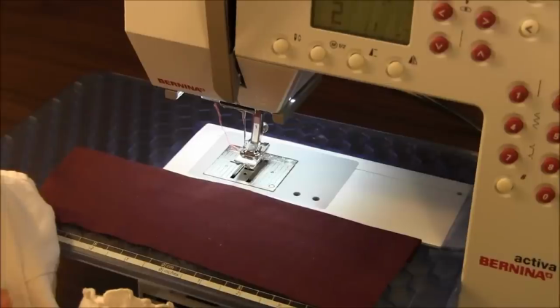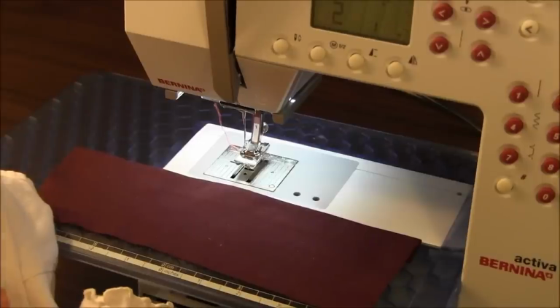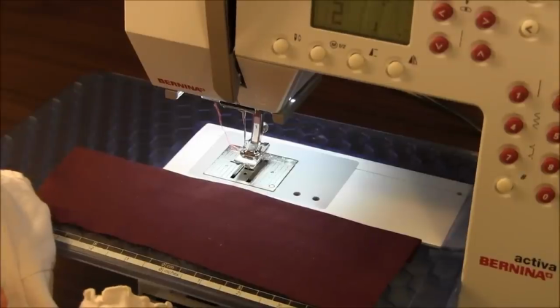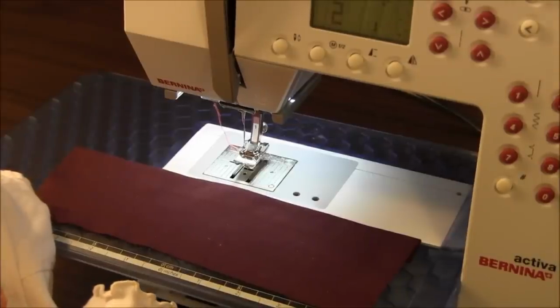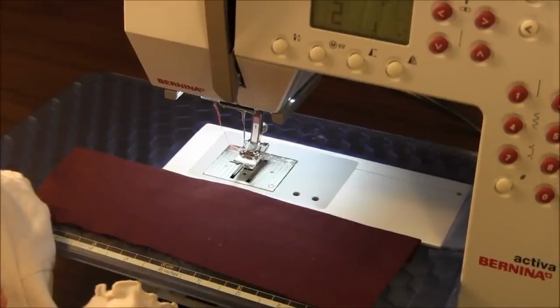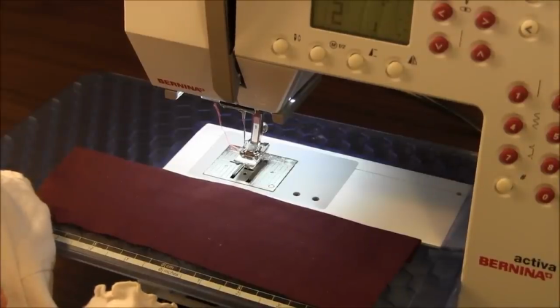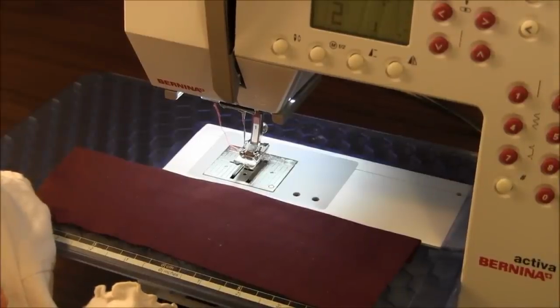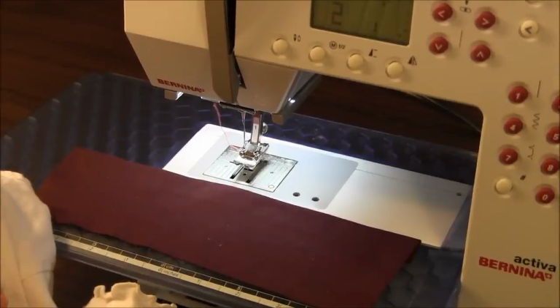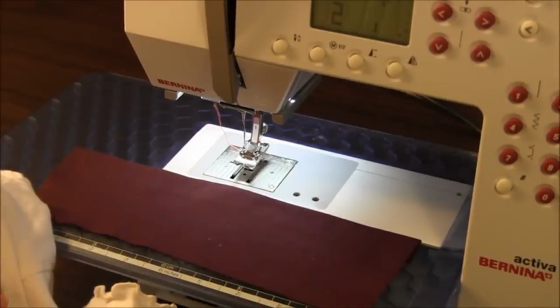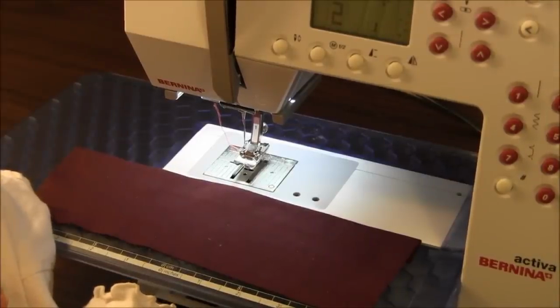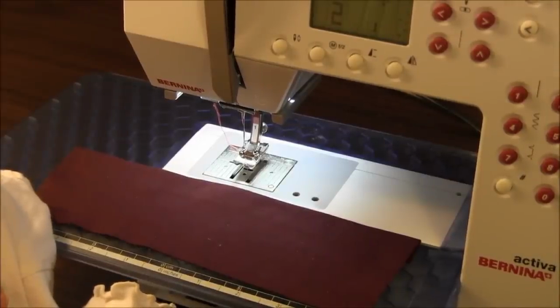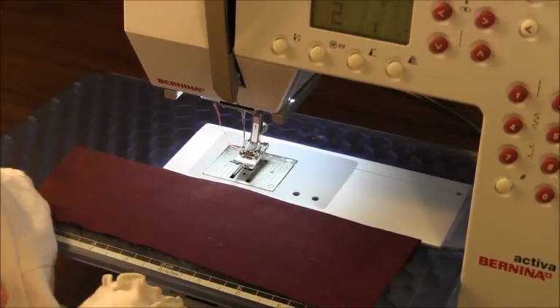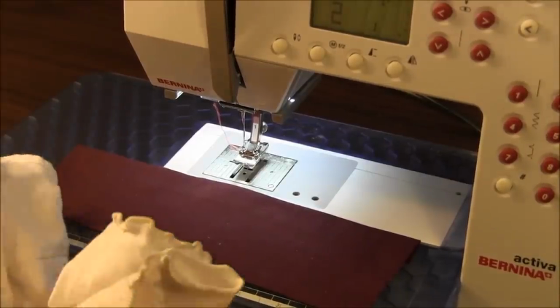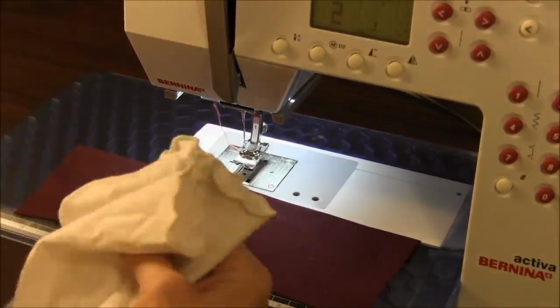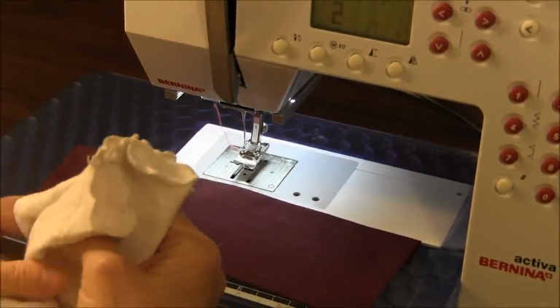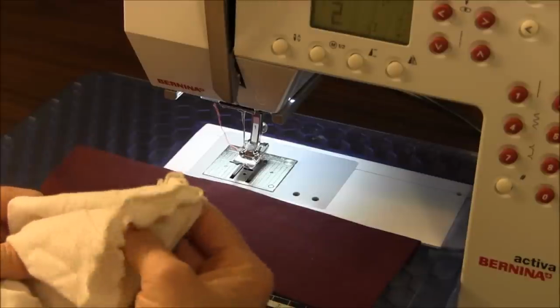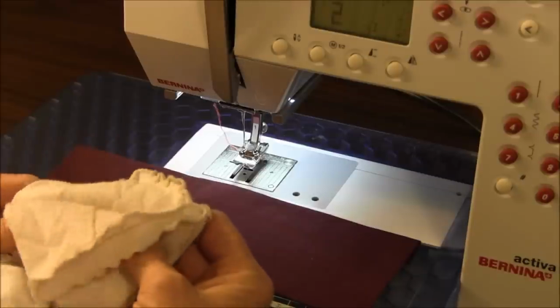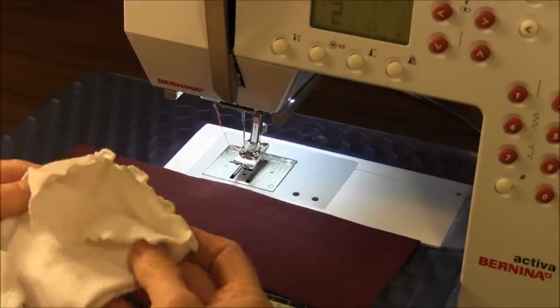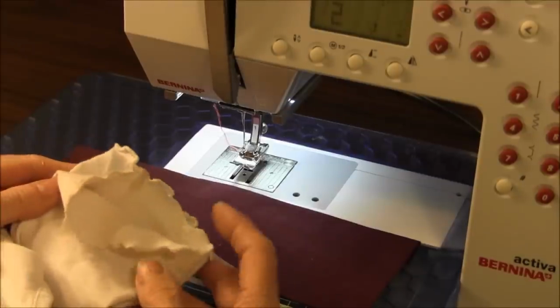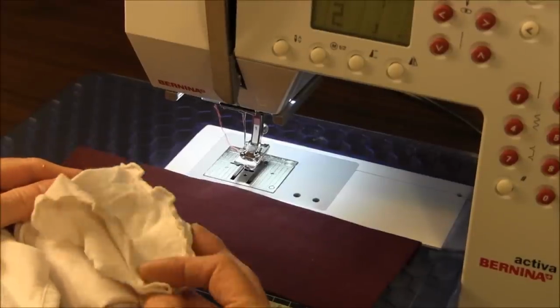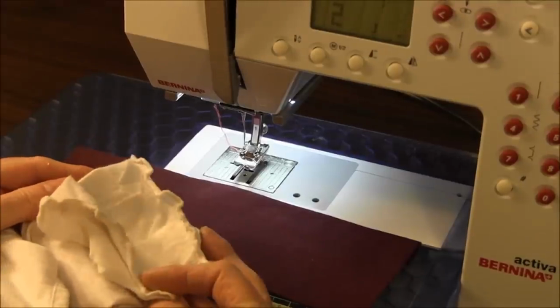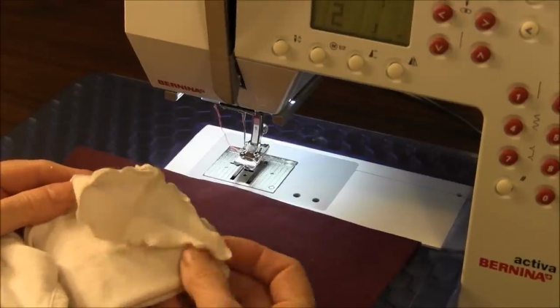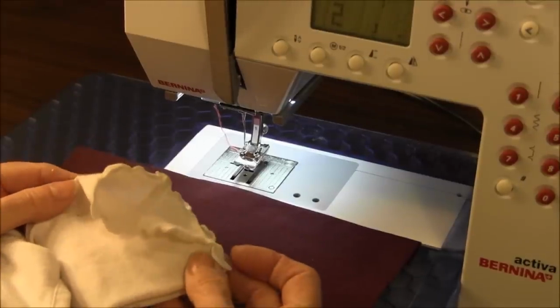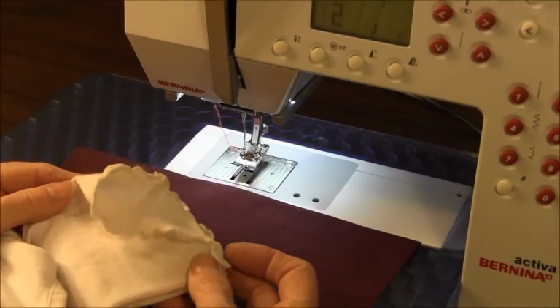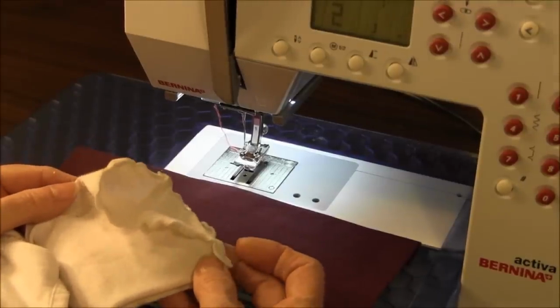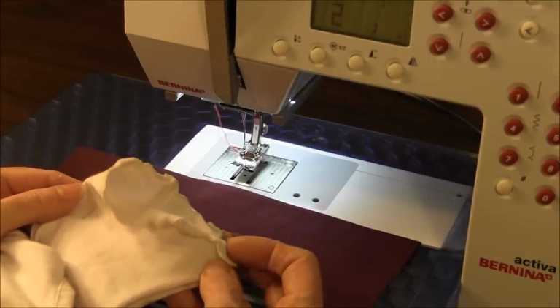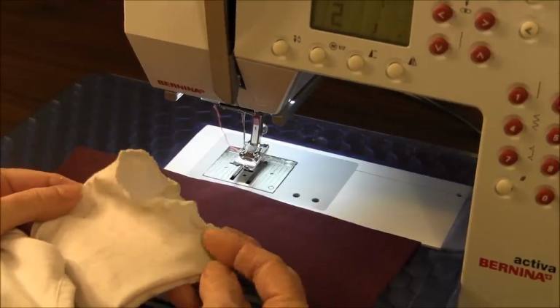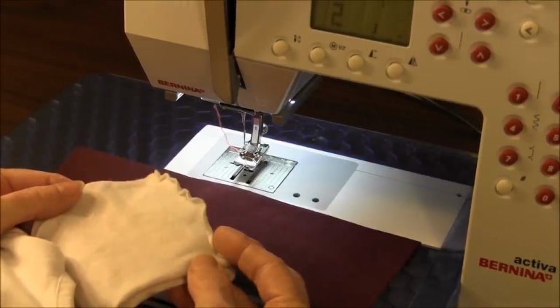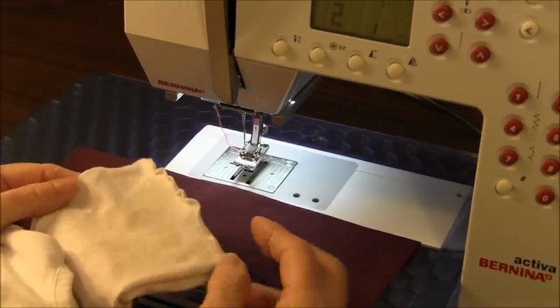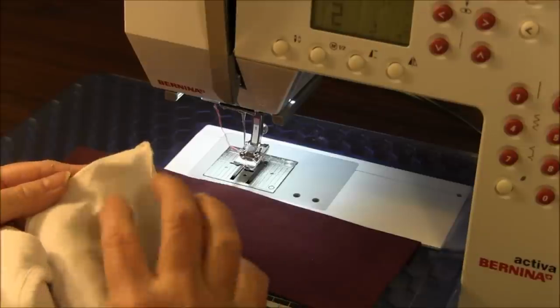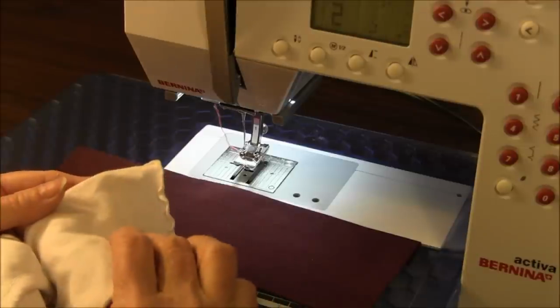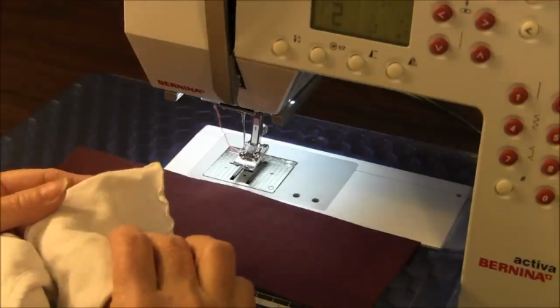Hello. Today's tutorial is on the lettuce edge hem. This technique you'll see a lot of times on children's clothes, especially little girls' clothes, because it's very girly.